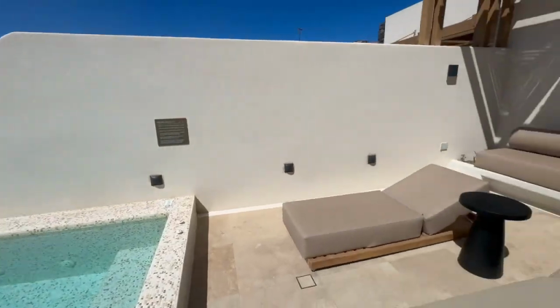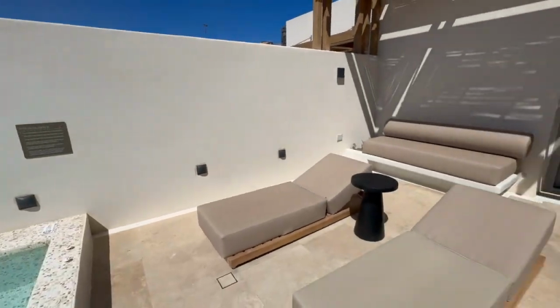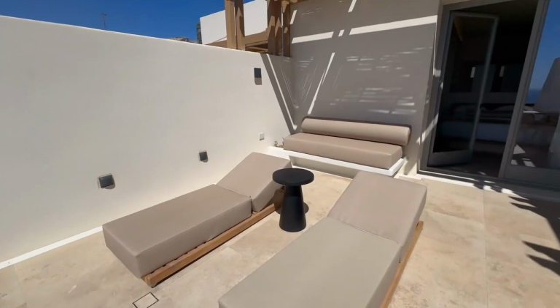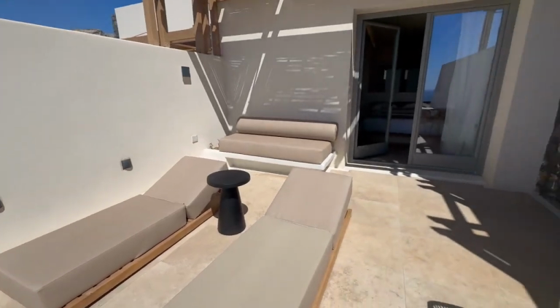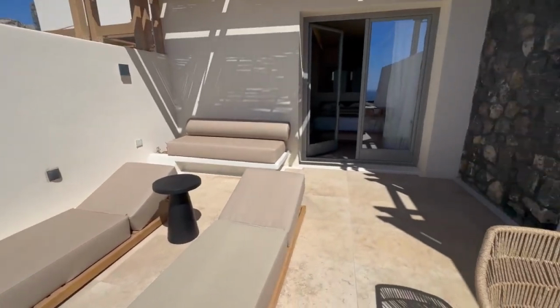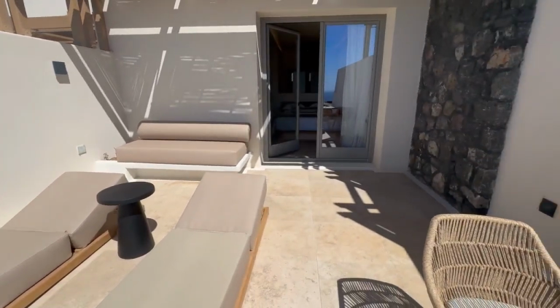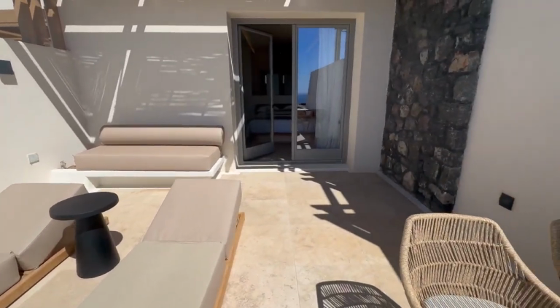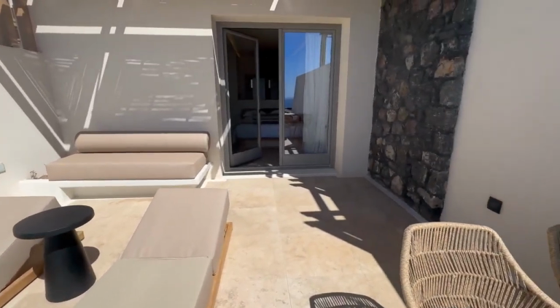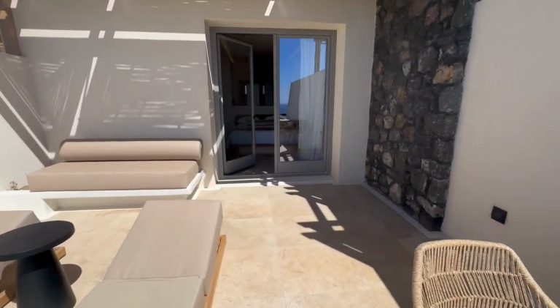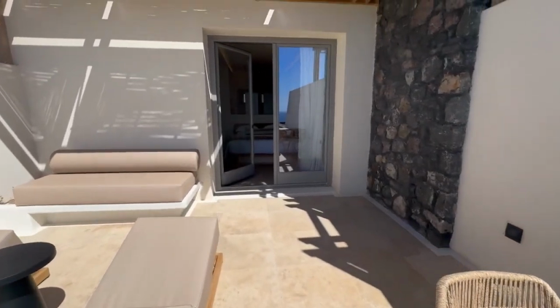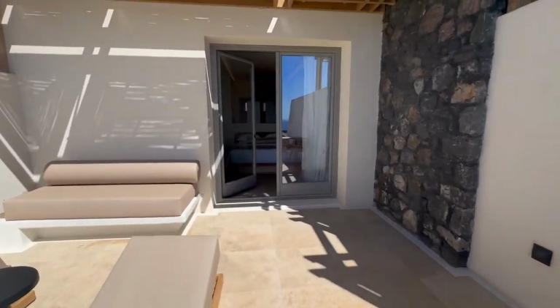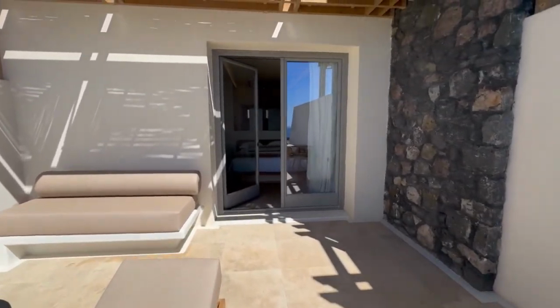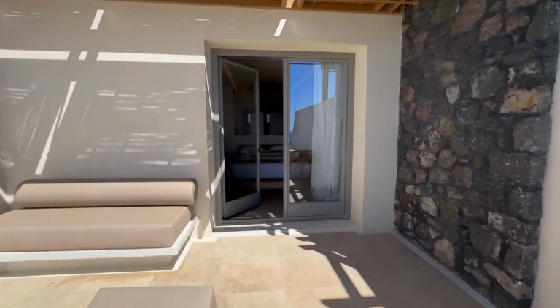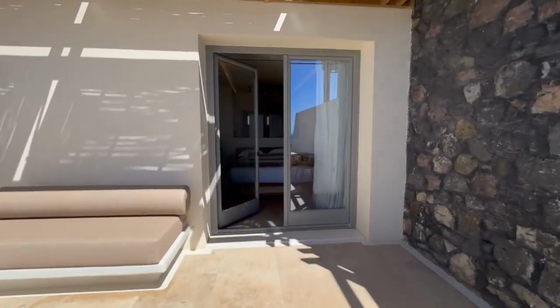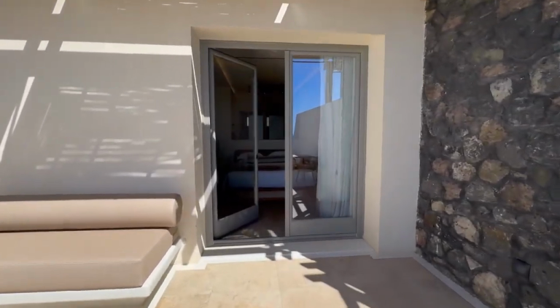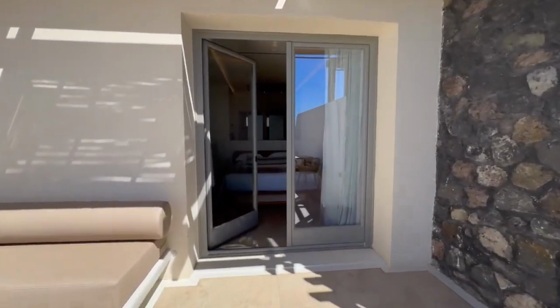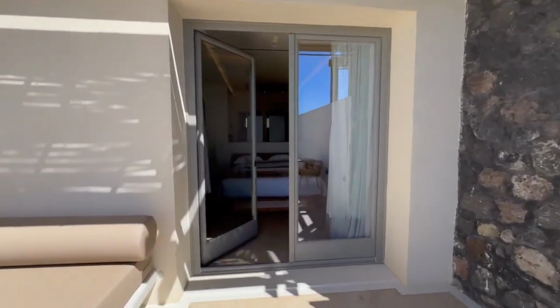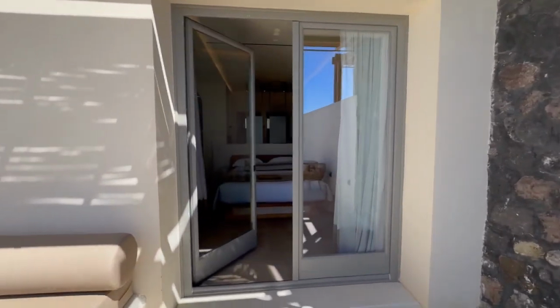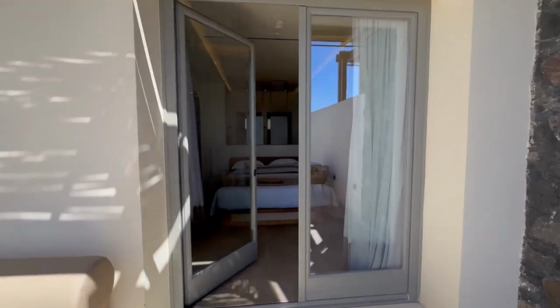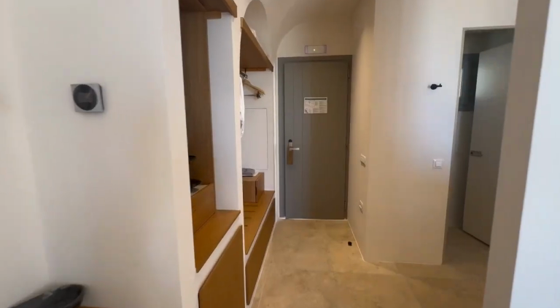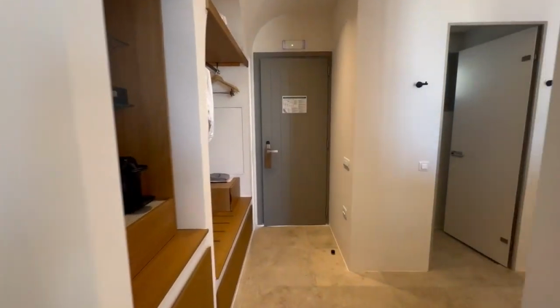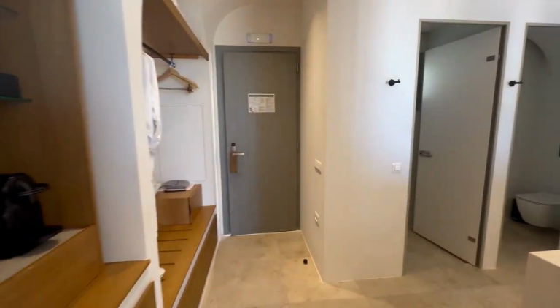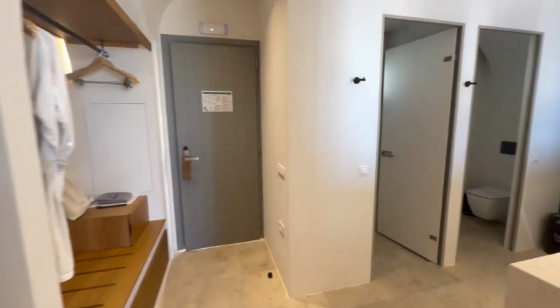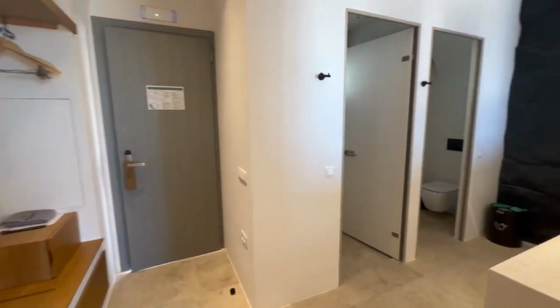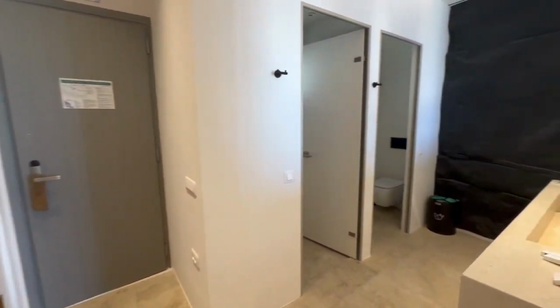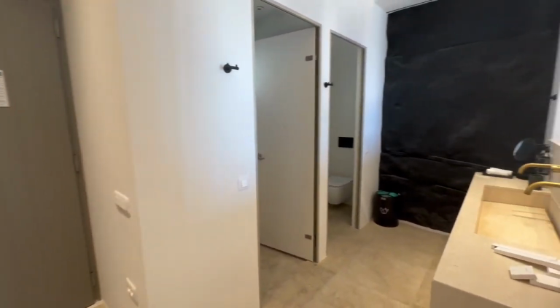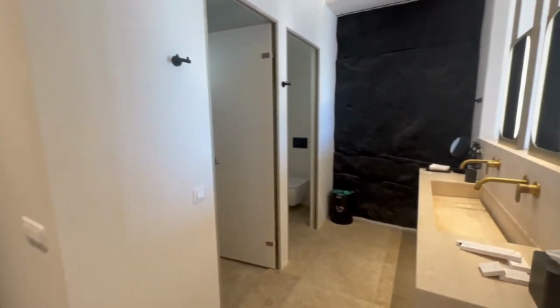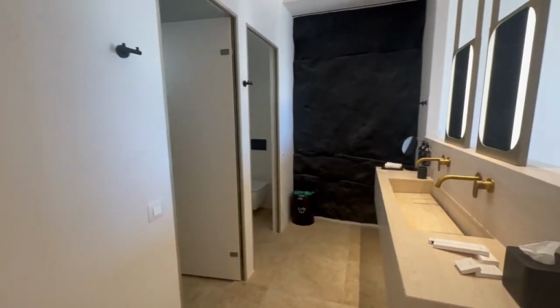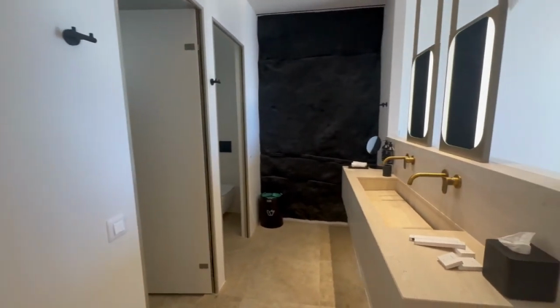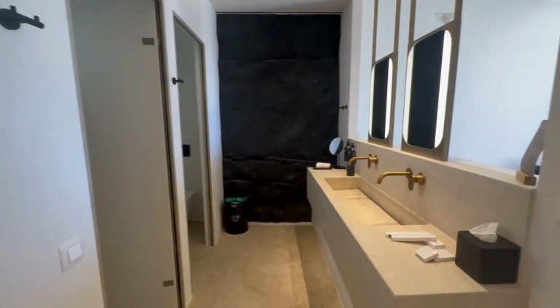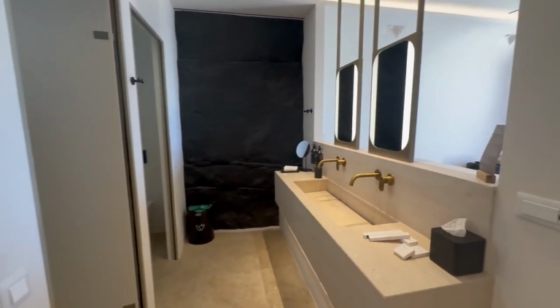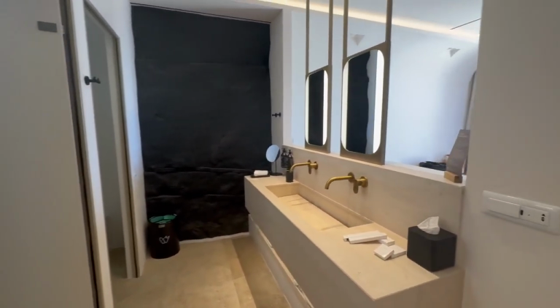Coming back round you can see you've got tables and chairs, and coming back into the room there's a nice bathroom.